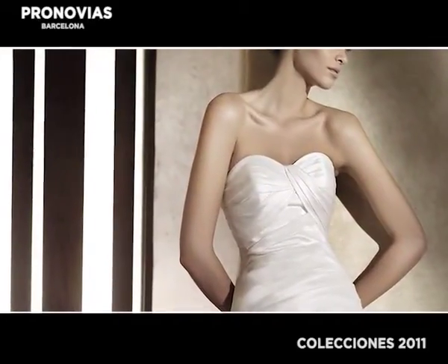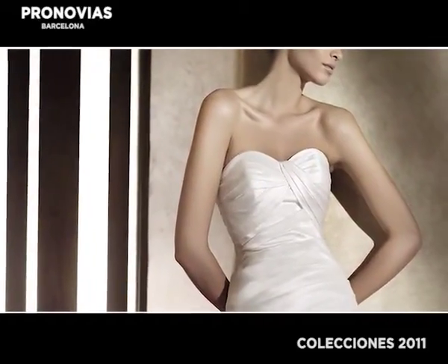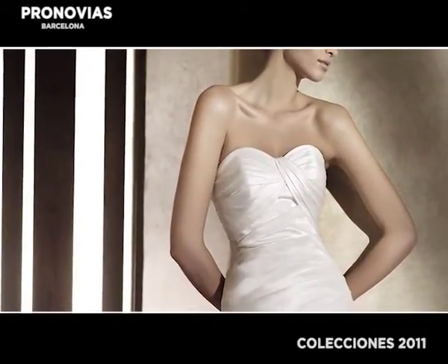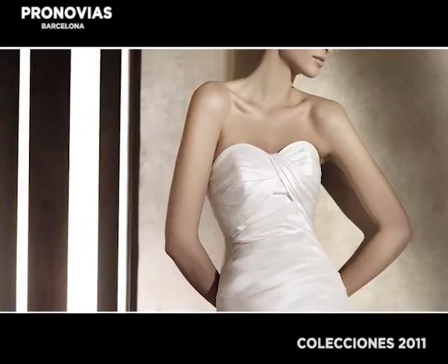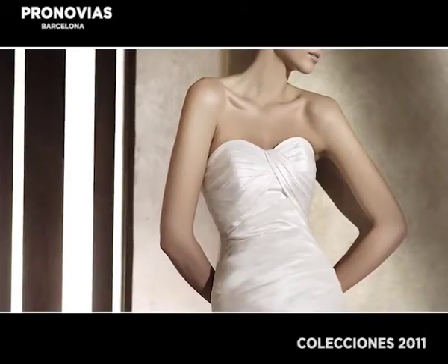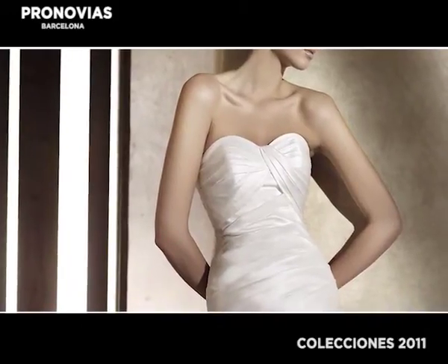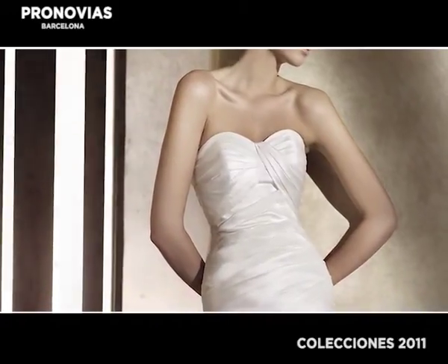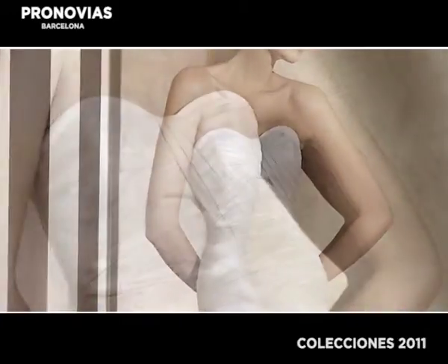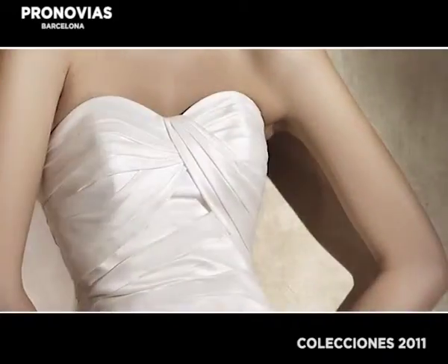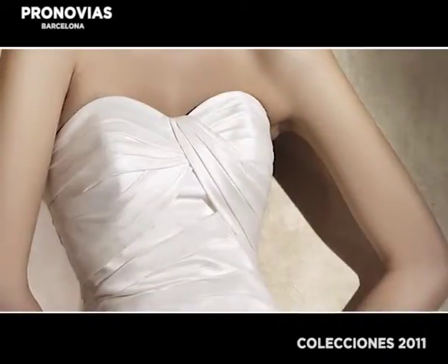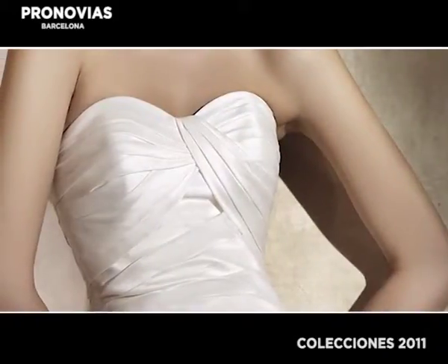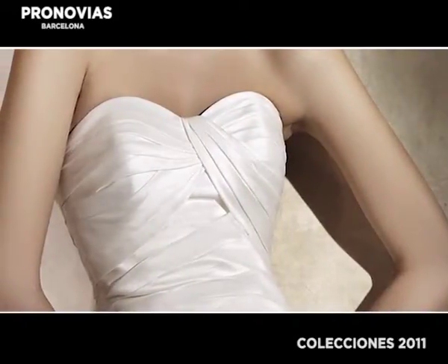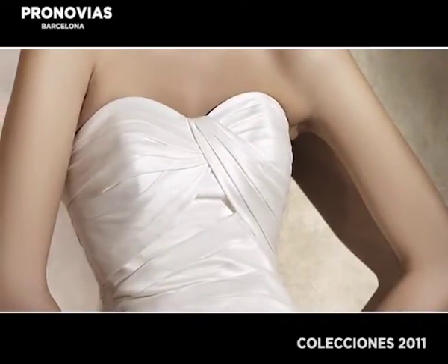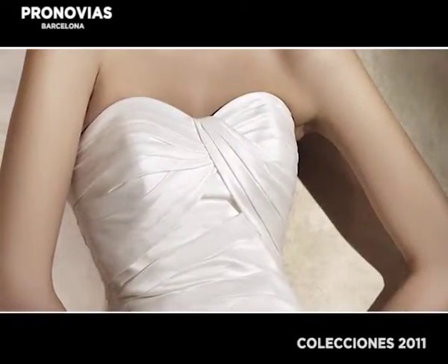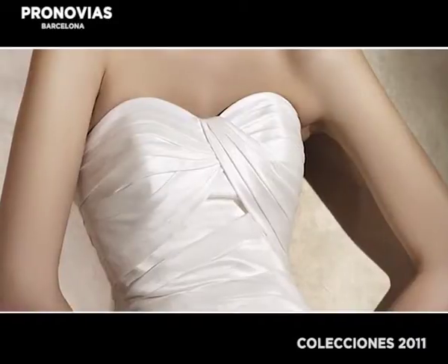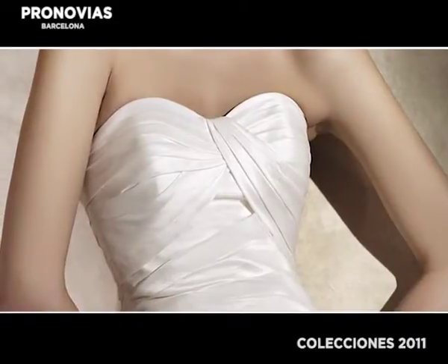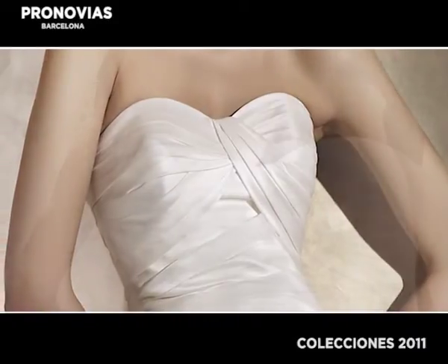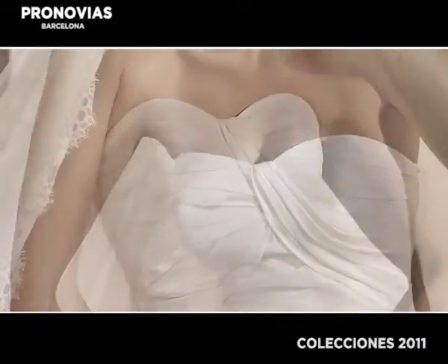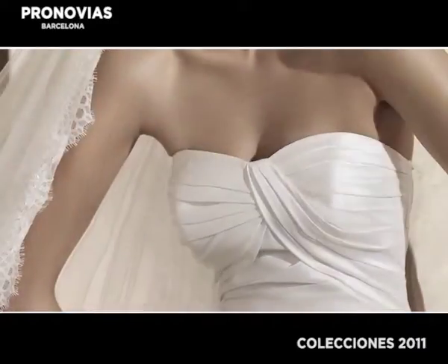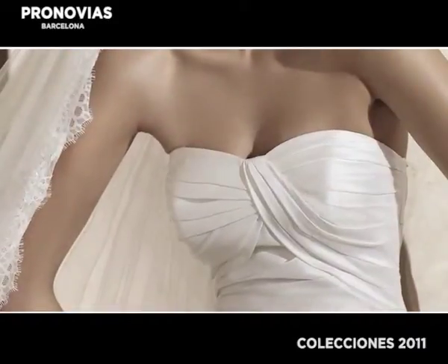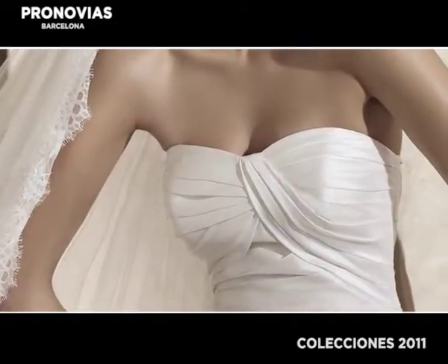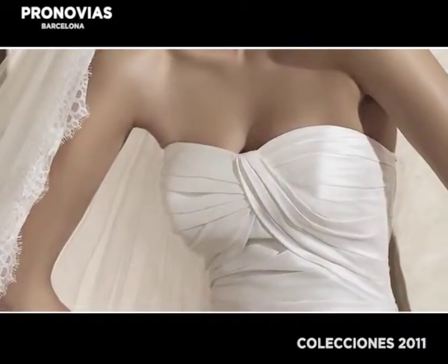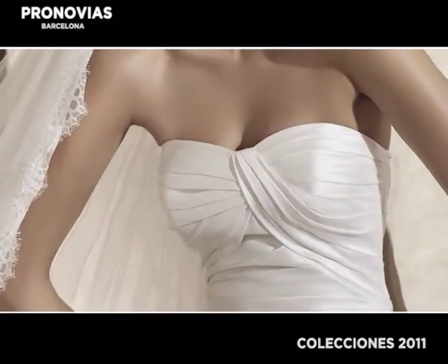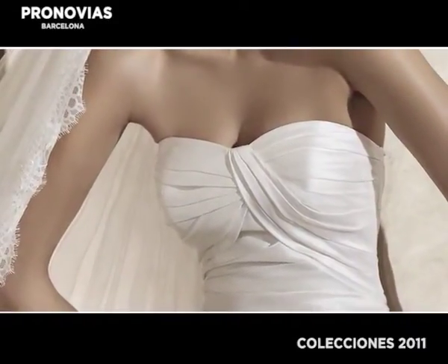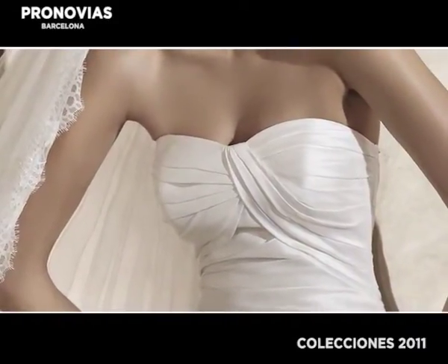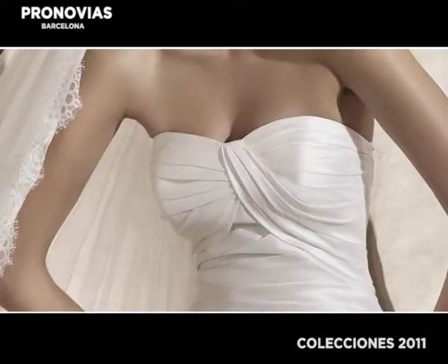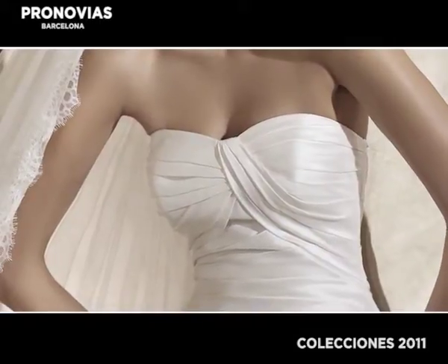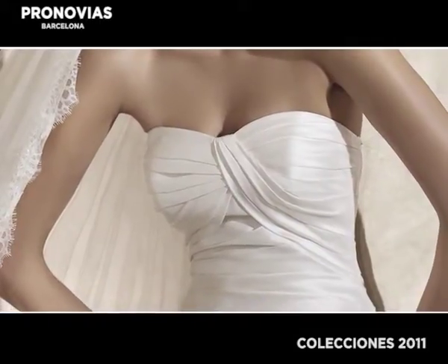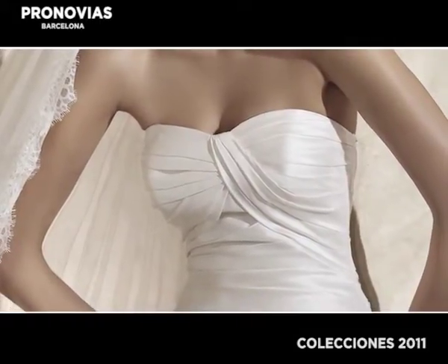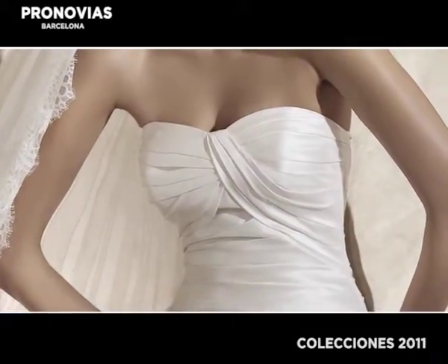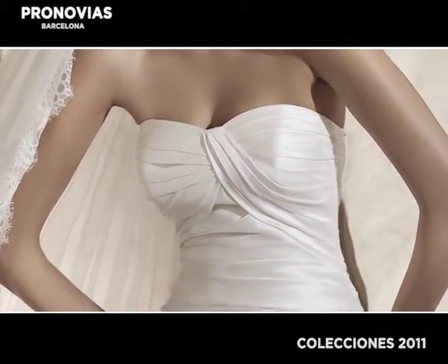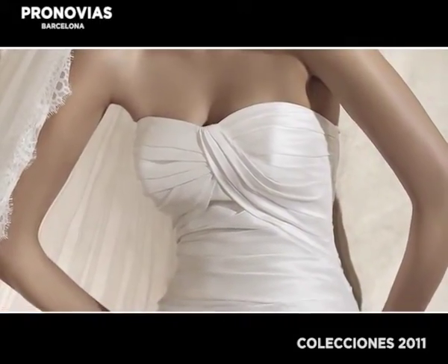The sweetheart neckline consists of drapes that are smoothly bound together to evoke the glamour of a 1950s diva. A series of pleats are bound together to highlight the outline of the bust in a fashion that is simple yet stylish.